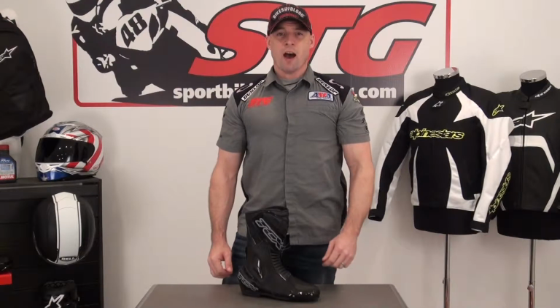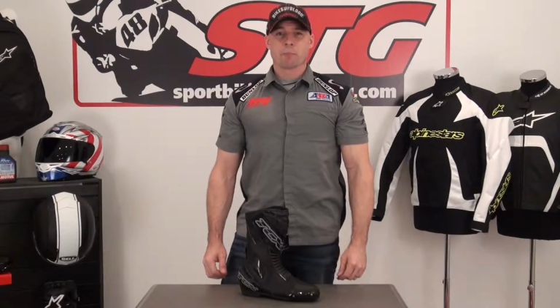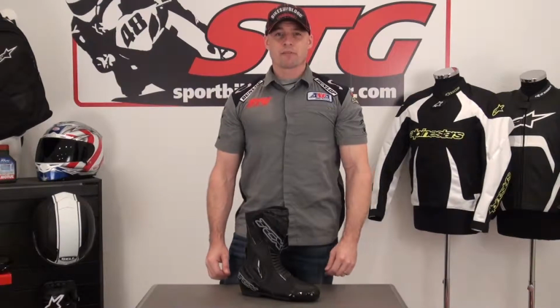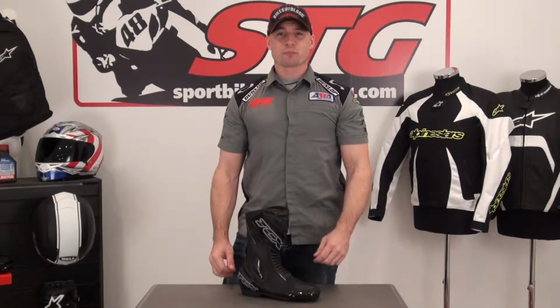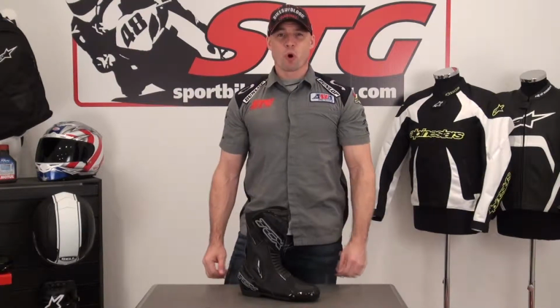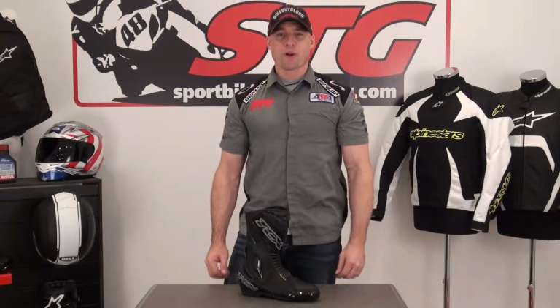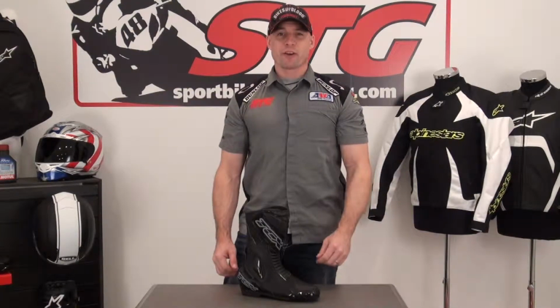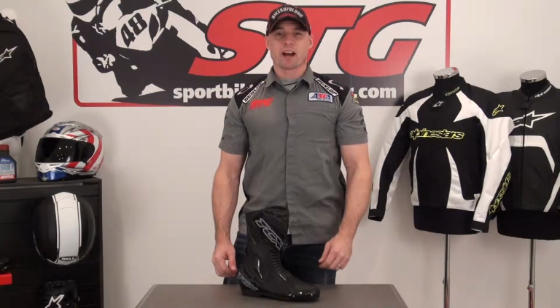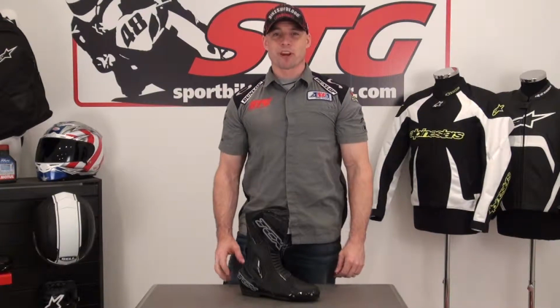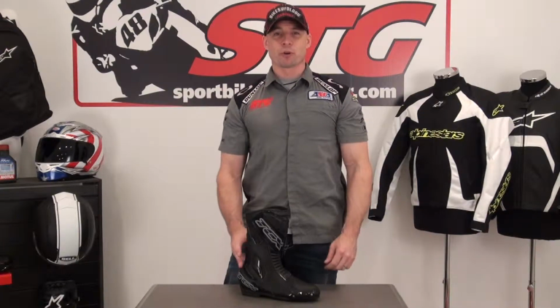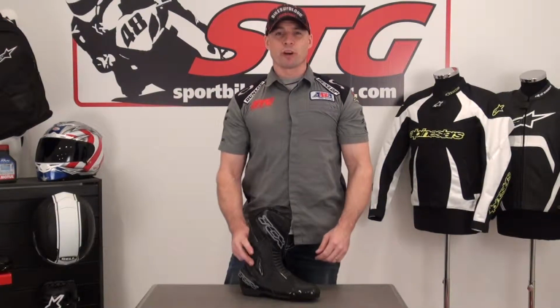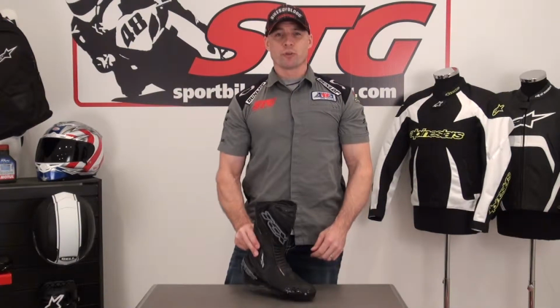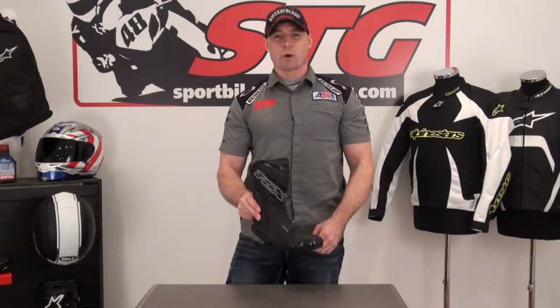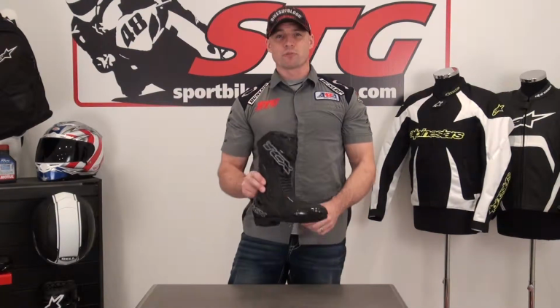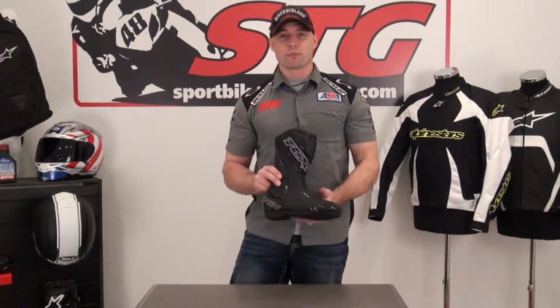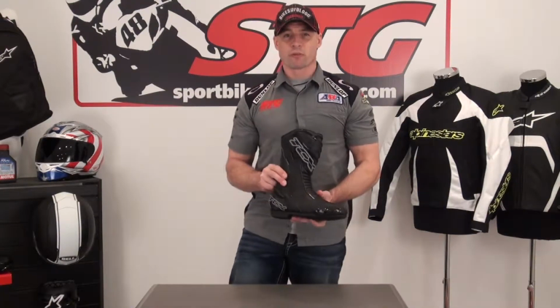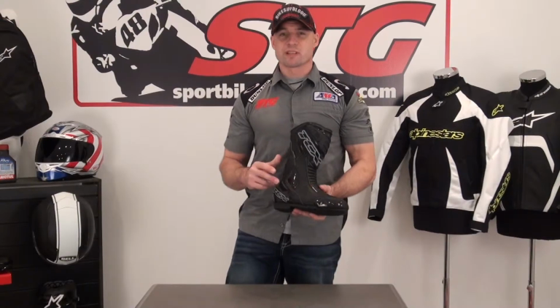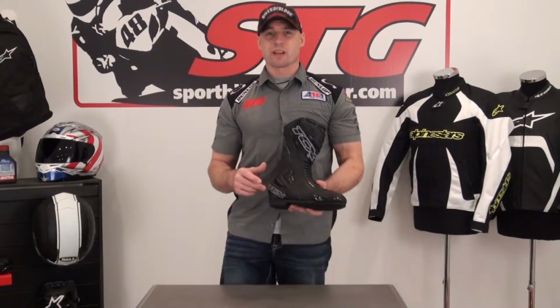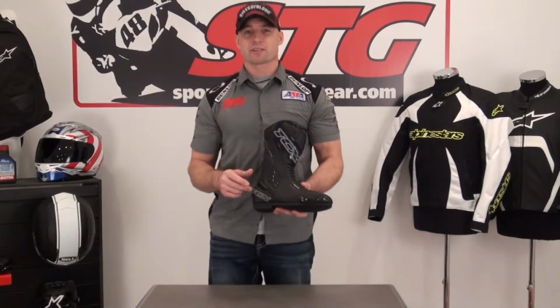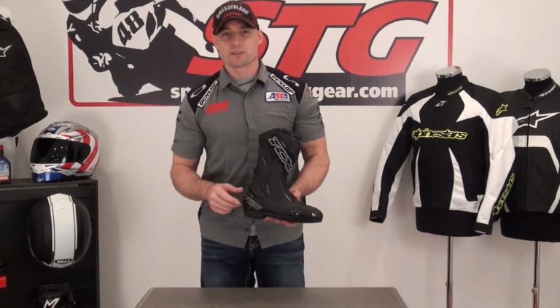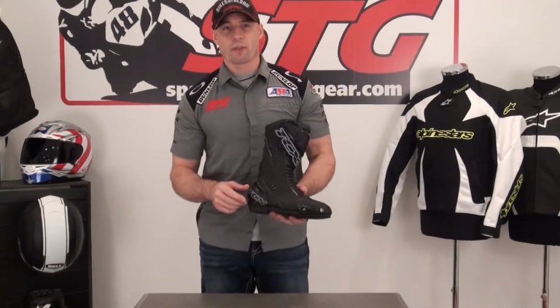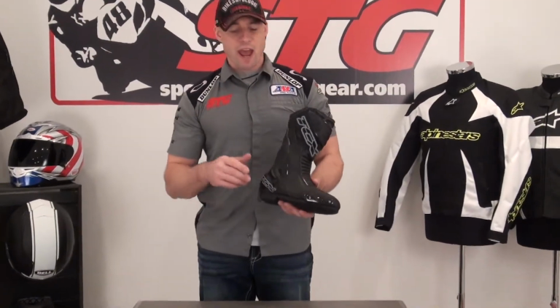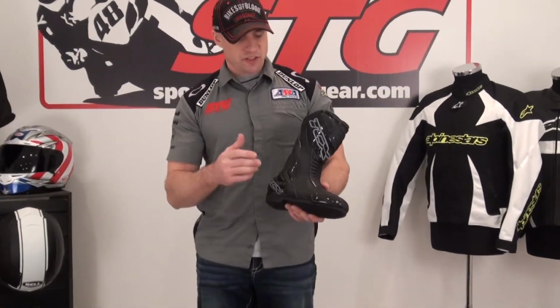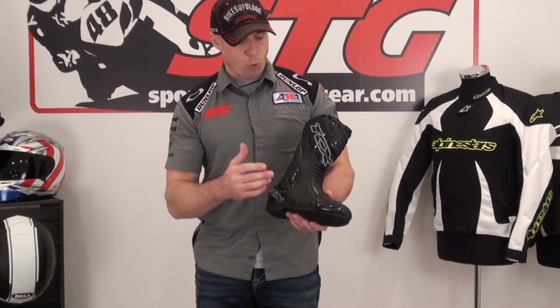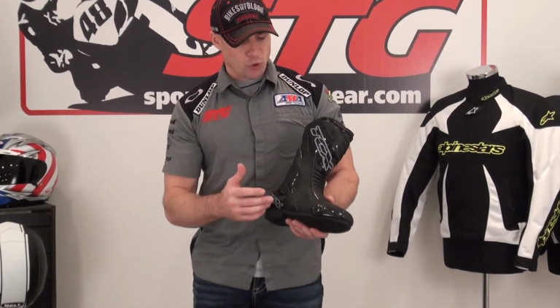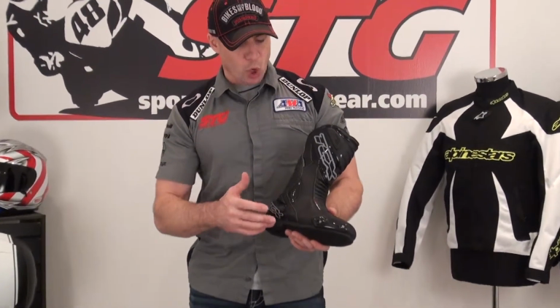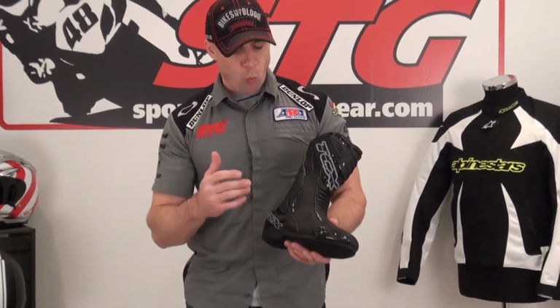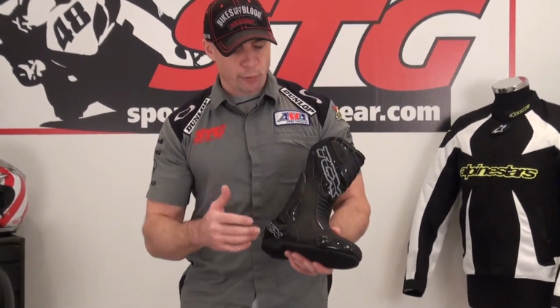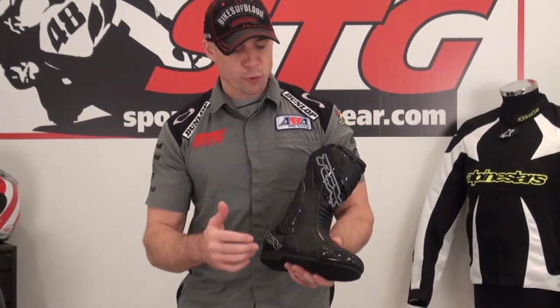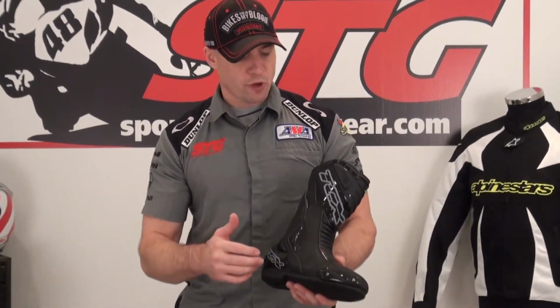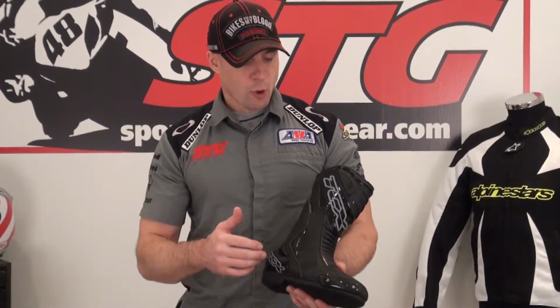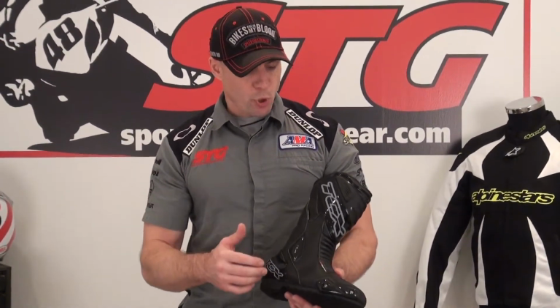Hi, I'm Brian Van from sportboytractor.com. Today we're going to do a video review on a brand new boot from our friends at TCX. These are the S Sport Tour waterproof boot.